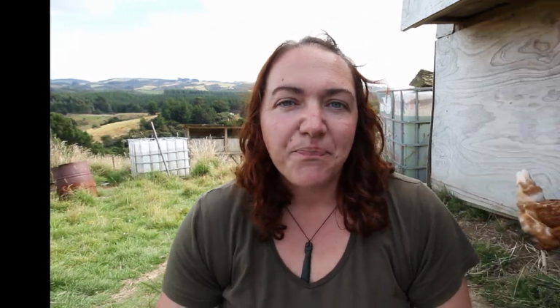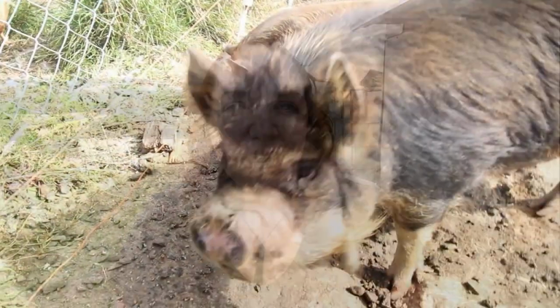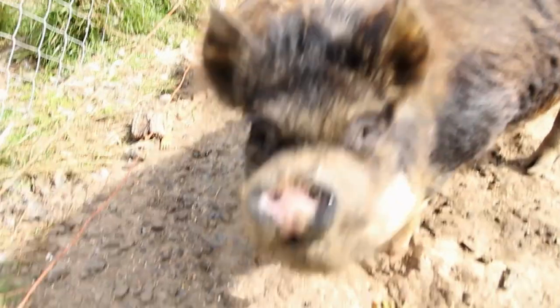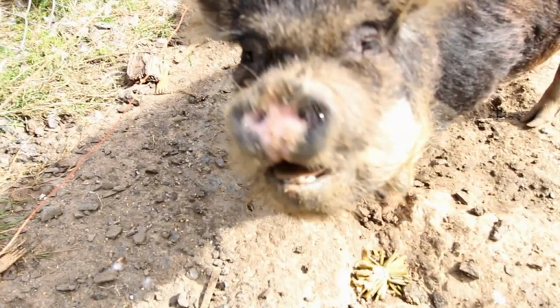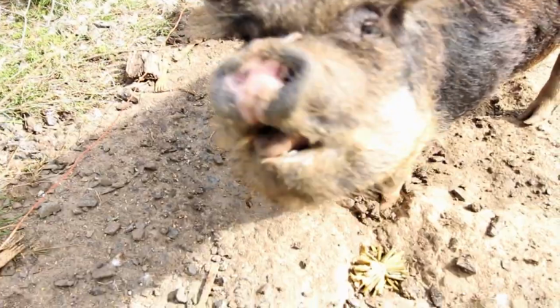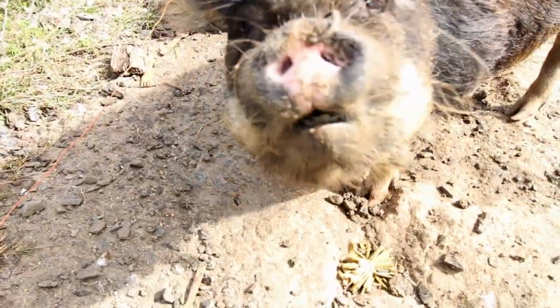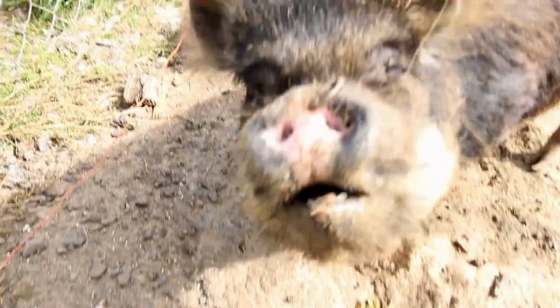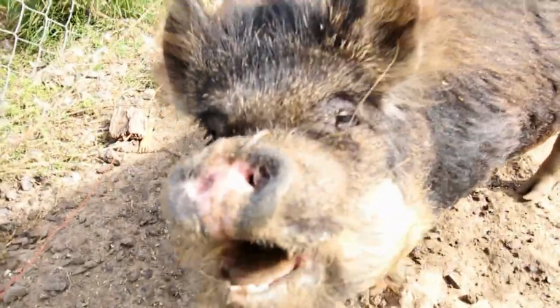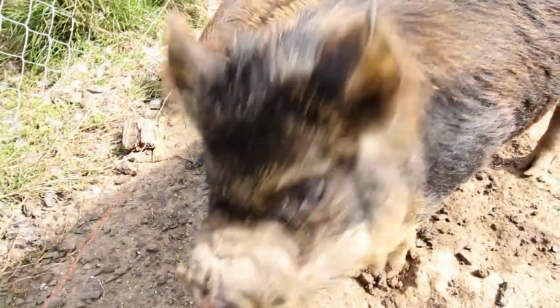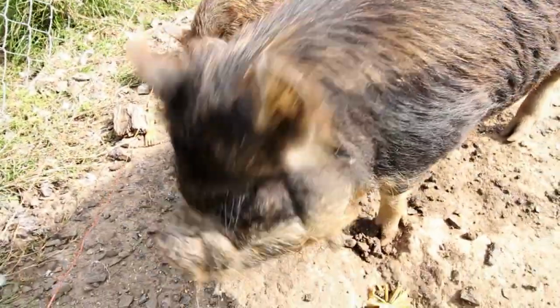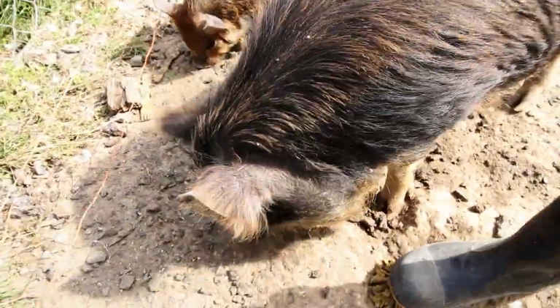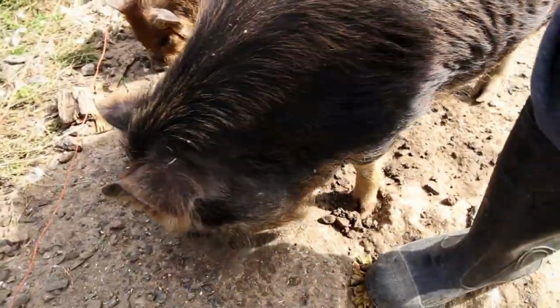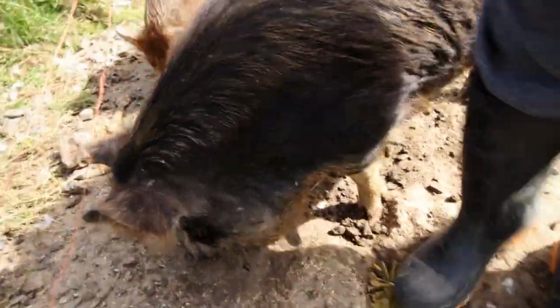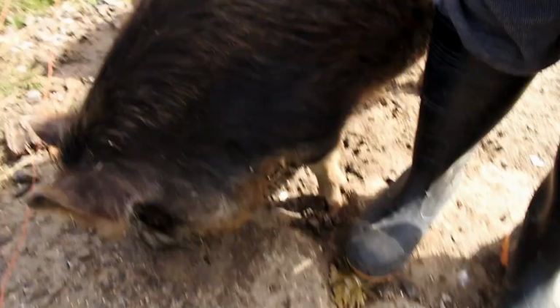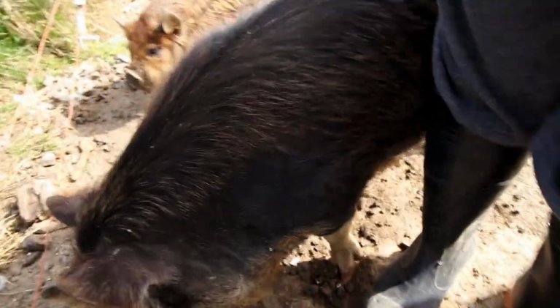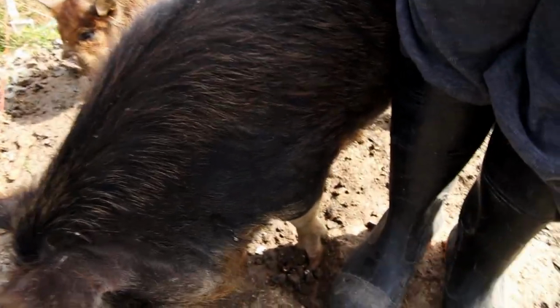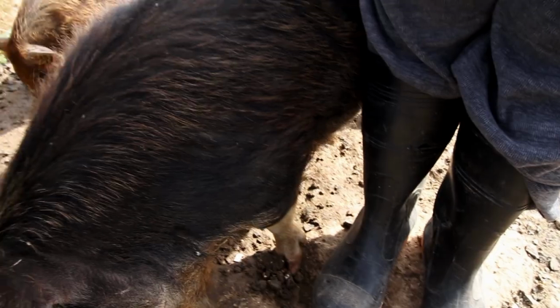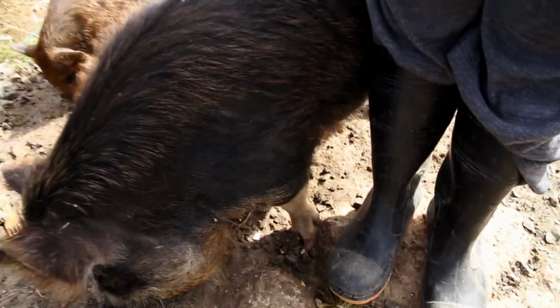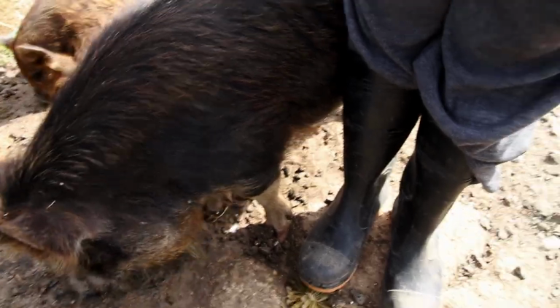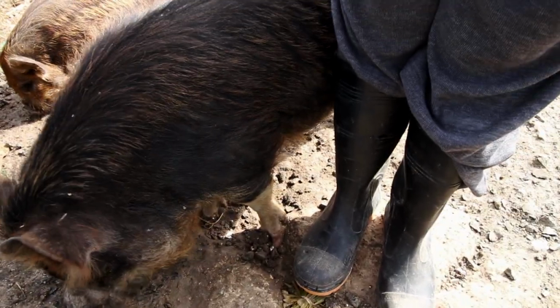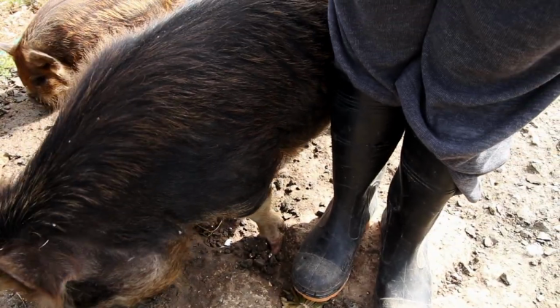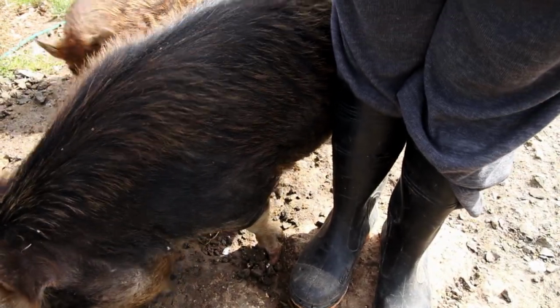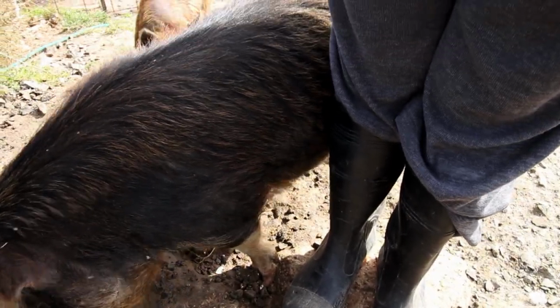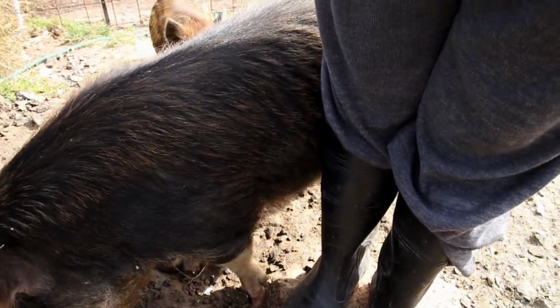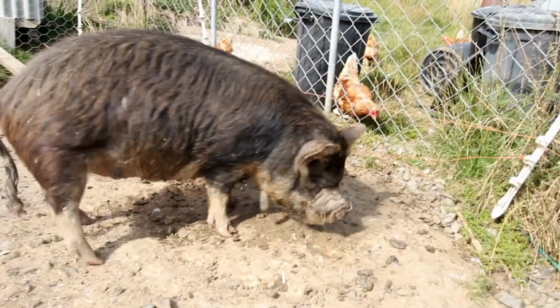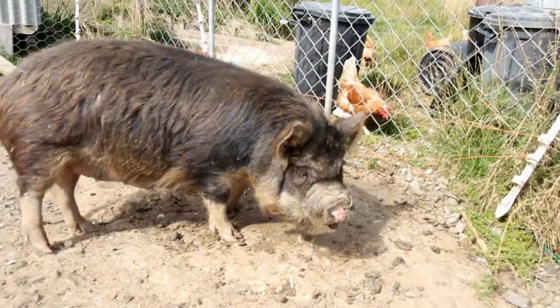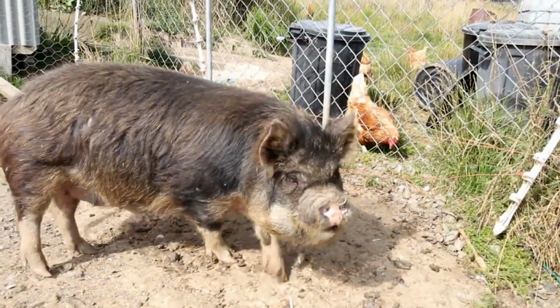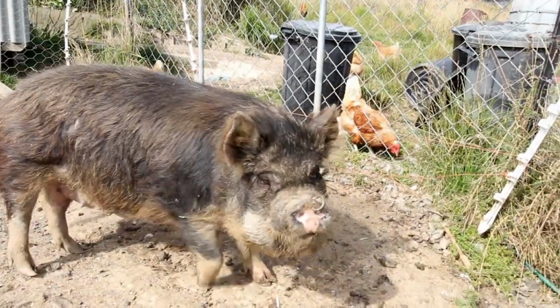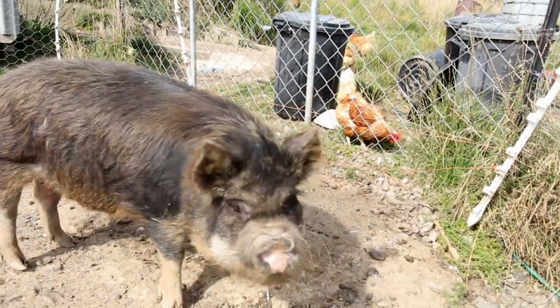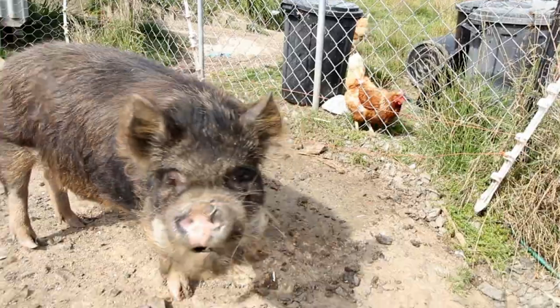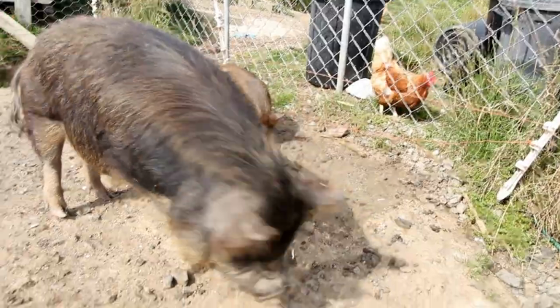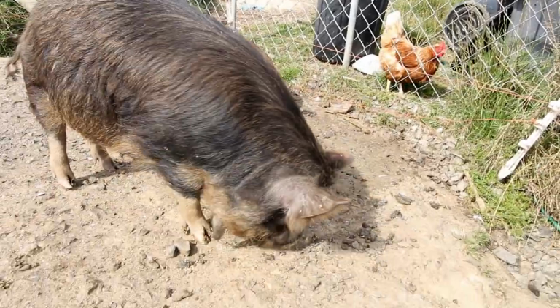Here you can see this is Bricks. She is our smallest Kunekune and she comes up to about my knee, or maybe about the top of my gumboot. She's quite little and she was born the same size as all the other pigs in her litter.